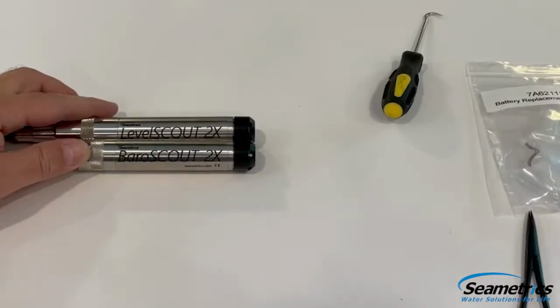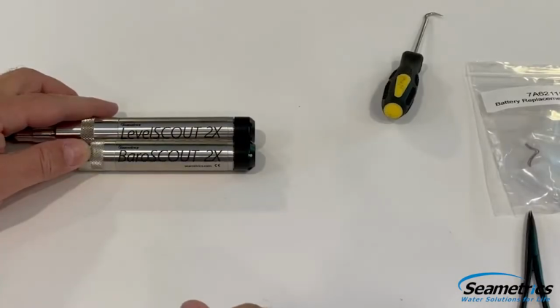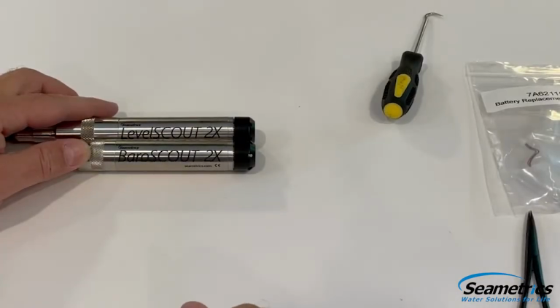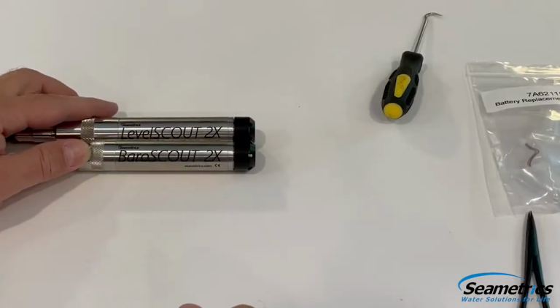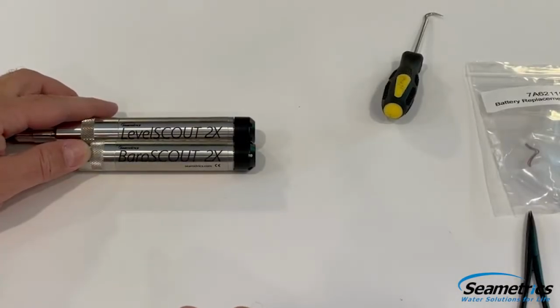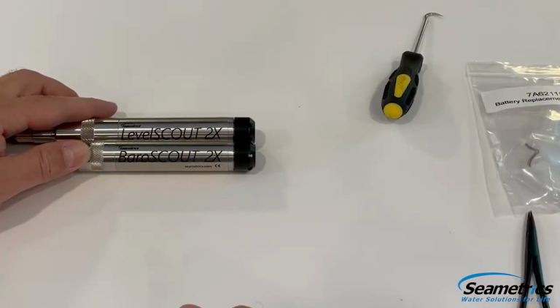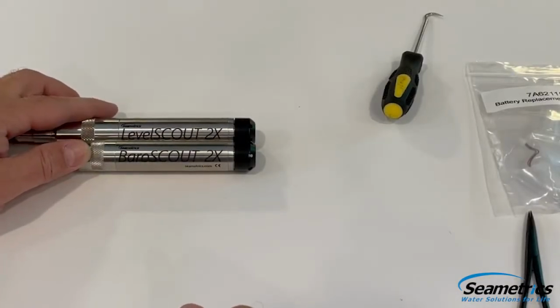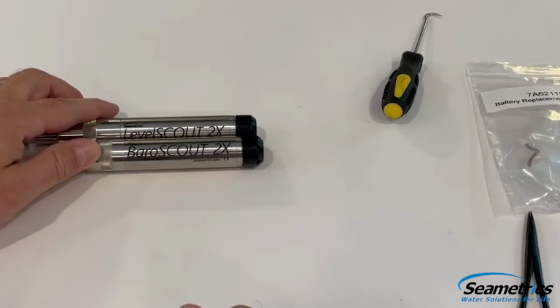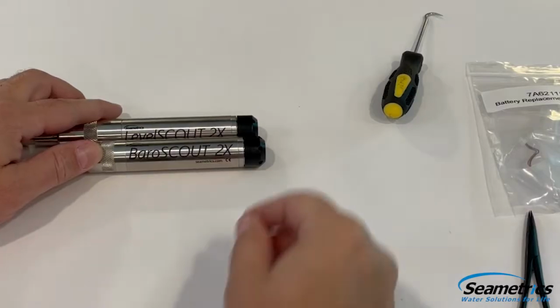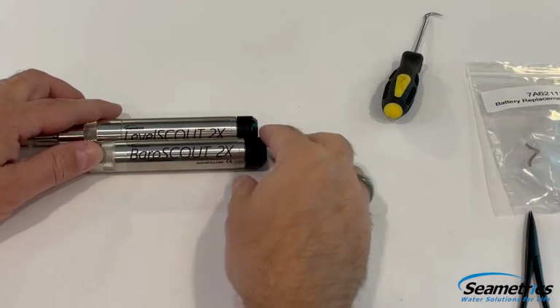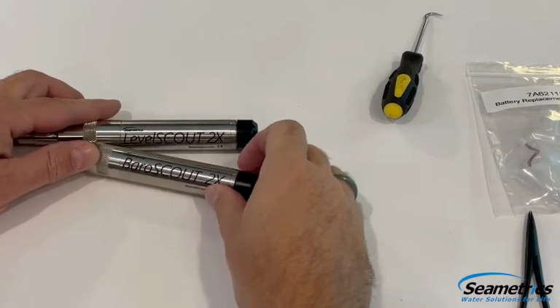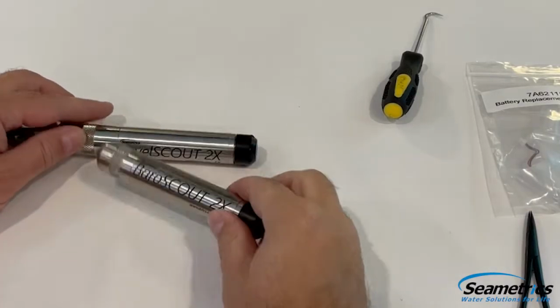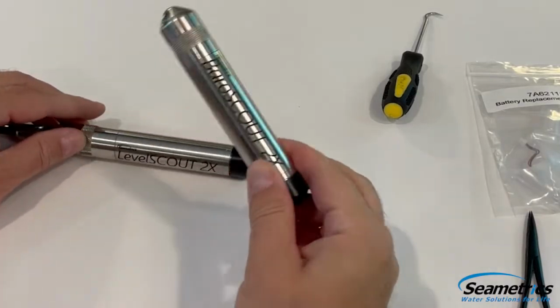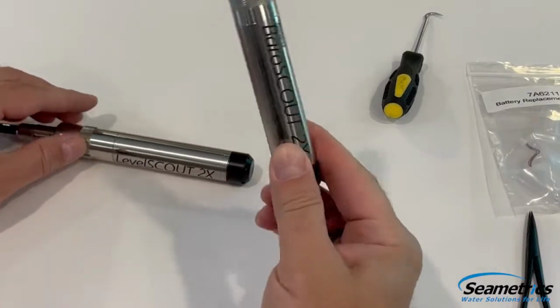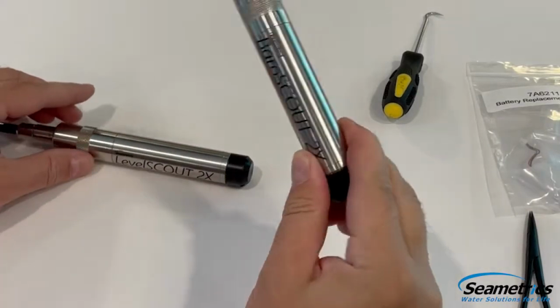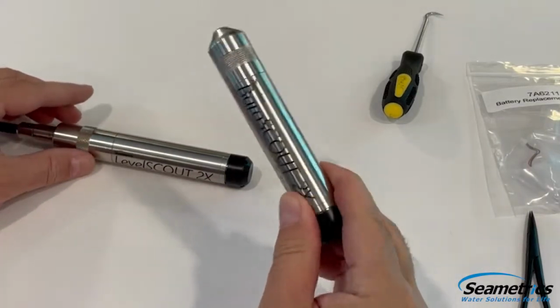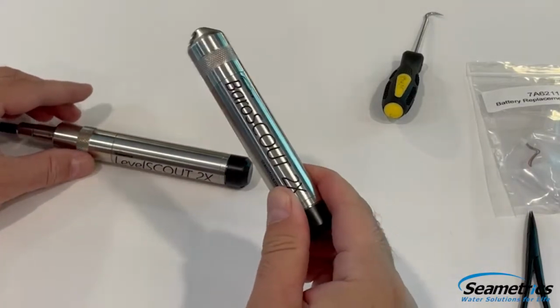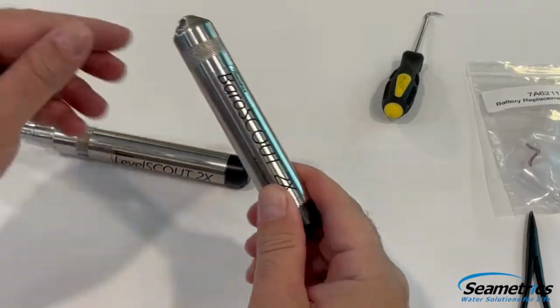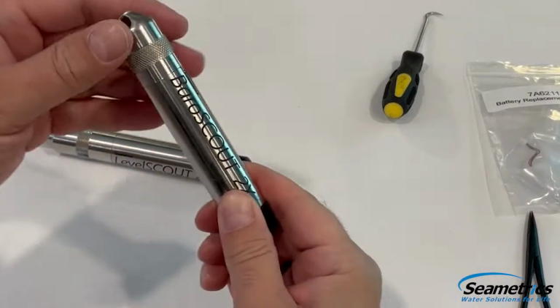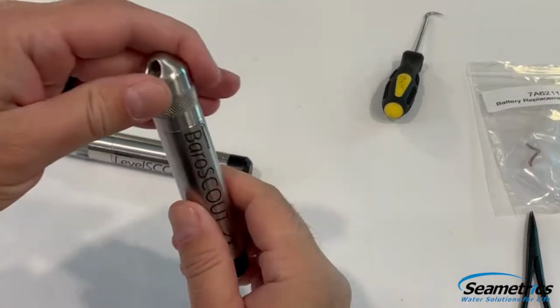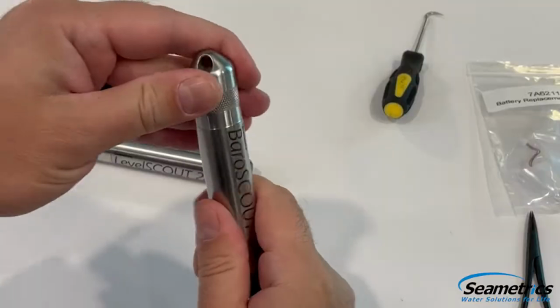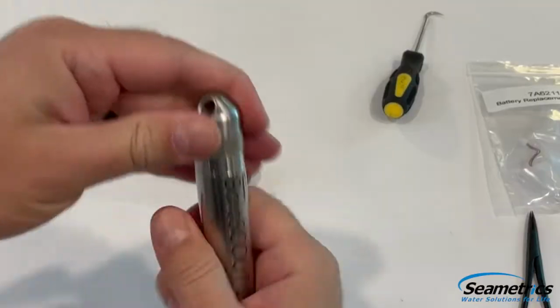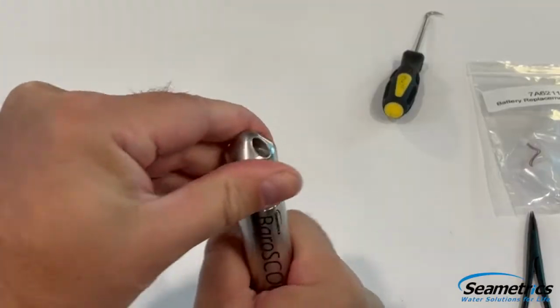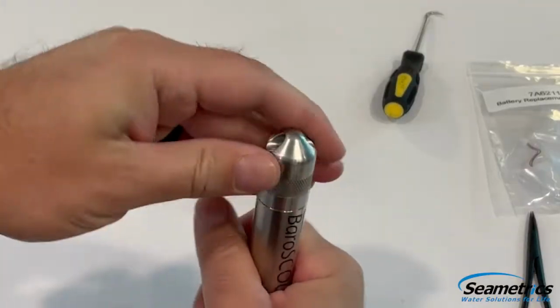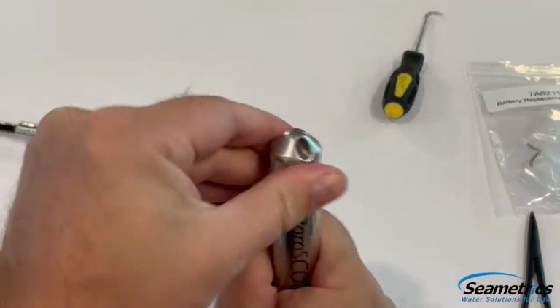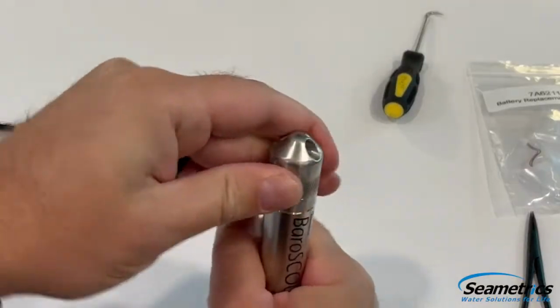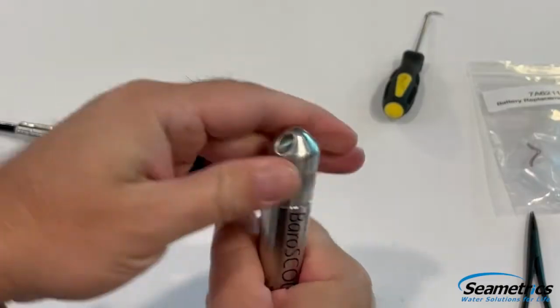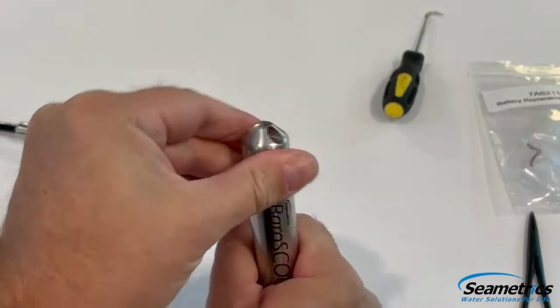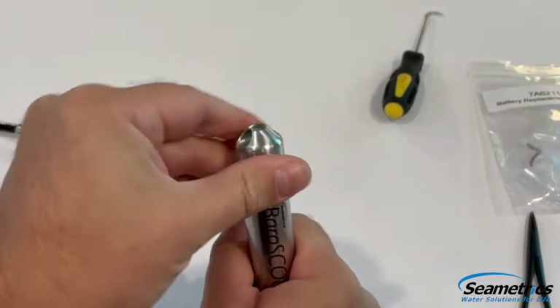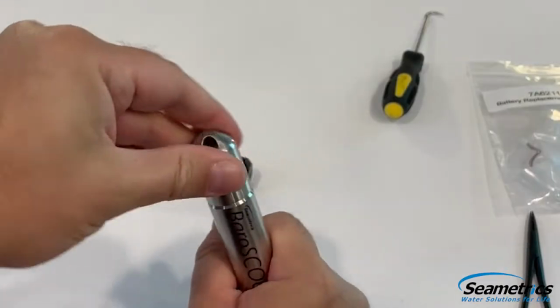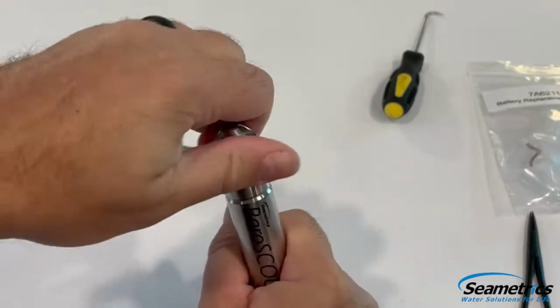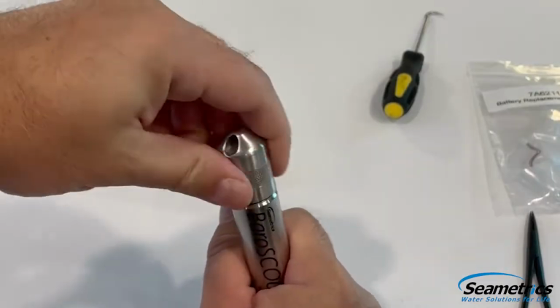Before we can replace the battery, we'll need to gain access to the battery chamber. On this Barrow Scout 2X, we need to first disconnect from the back shell that we'd use to hang it in a well or in a casing.